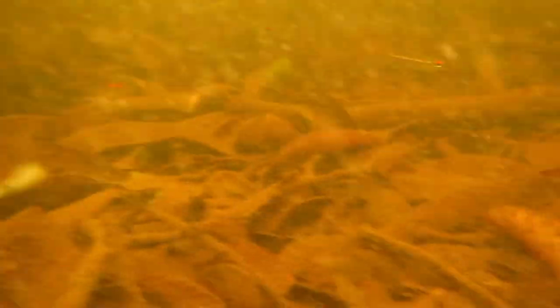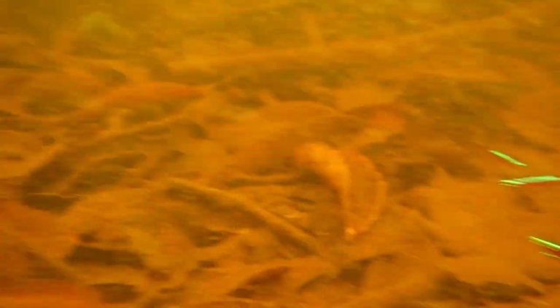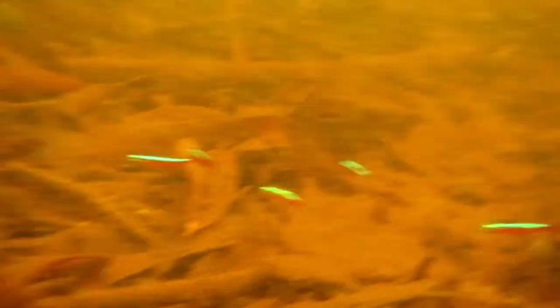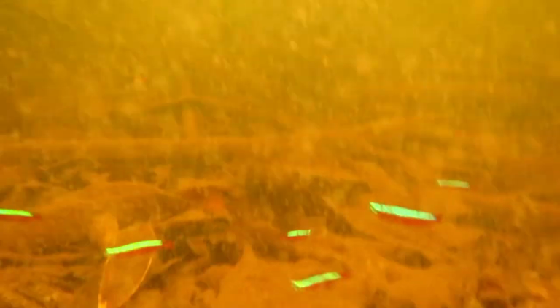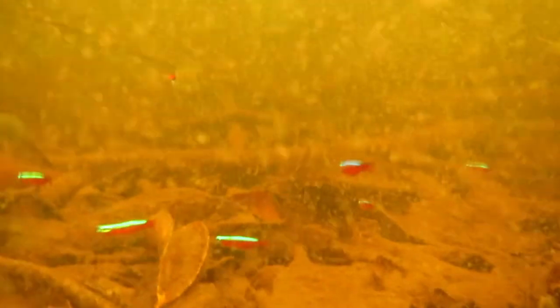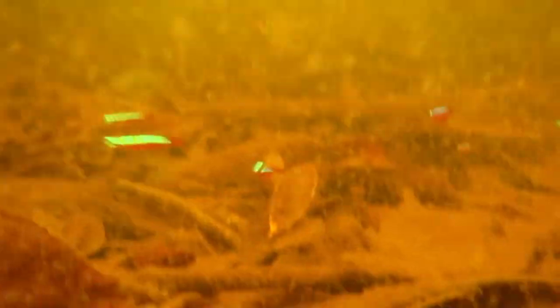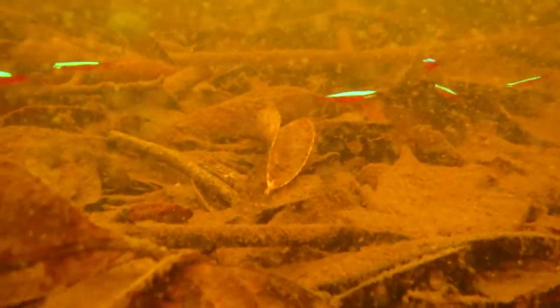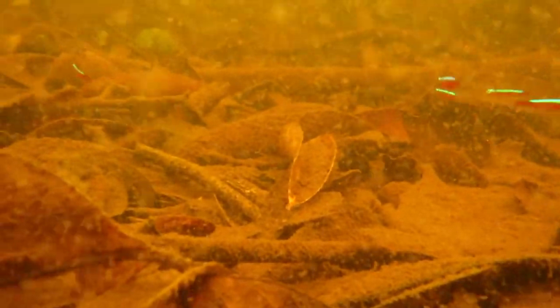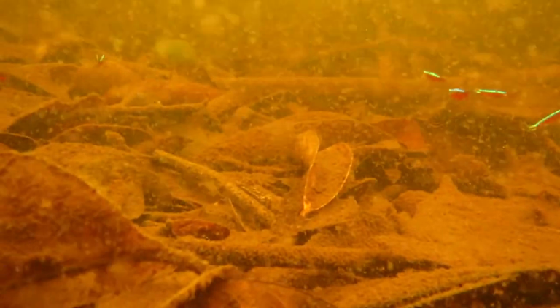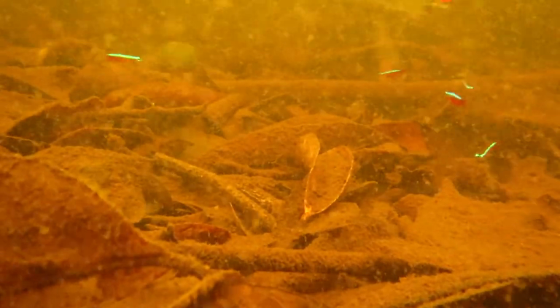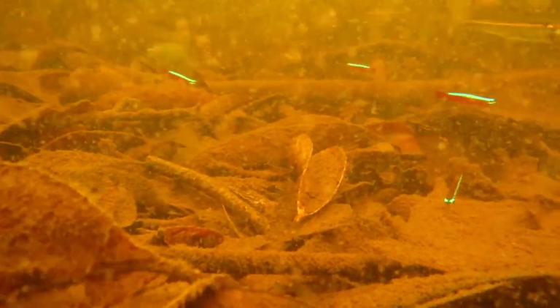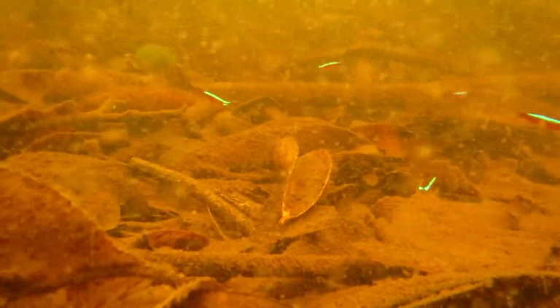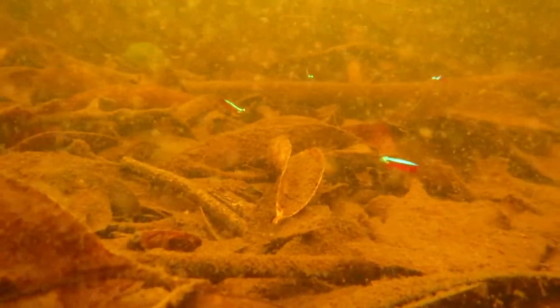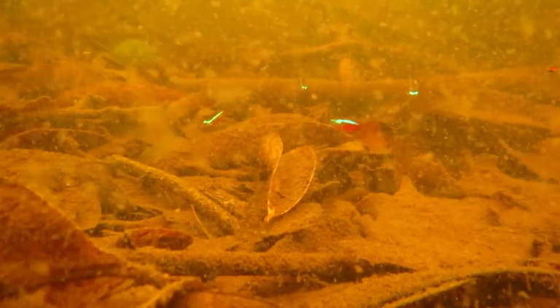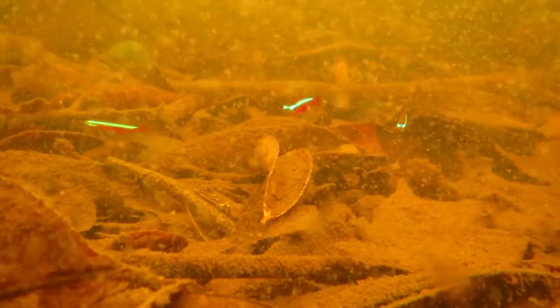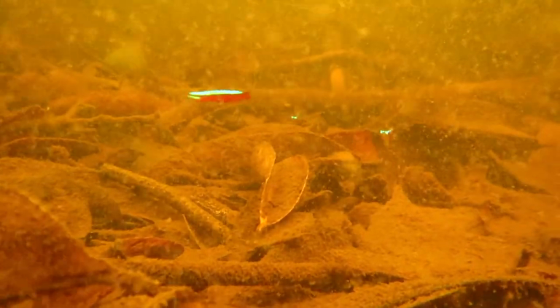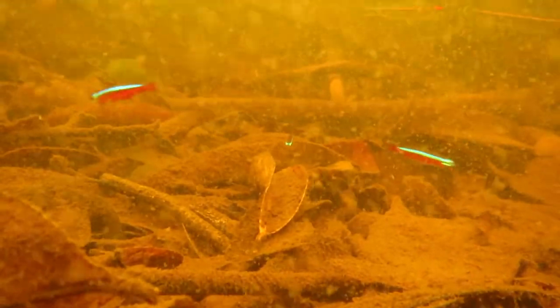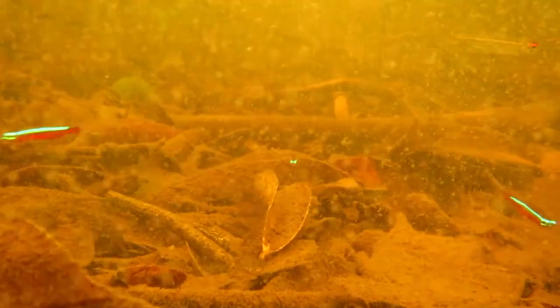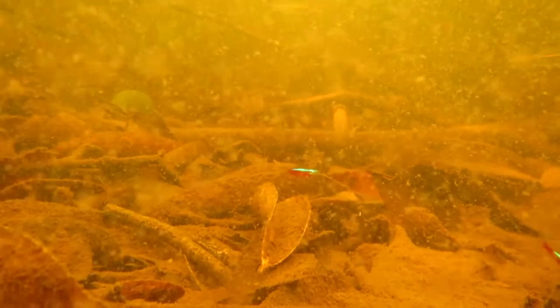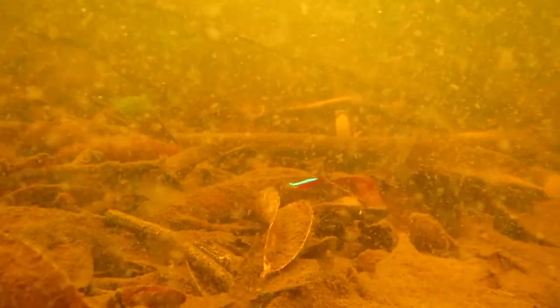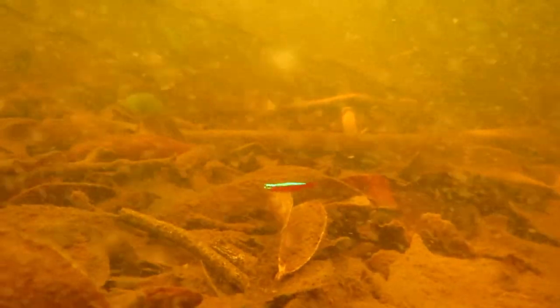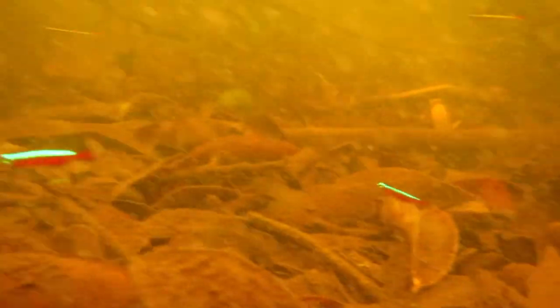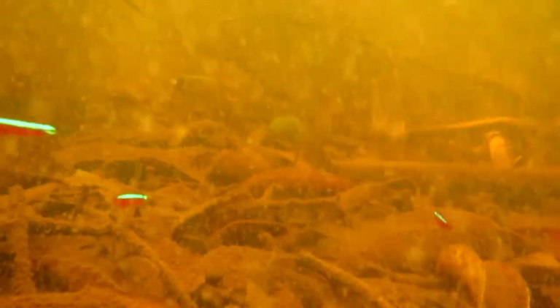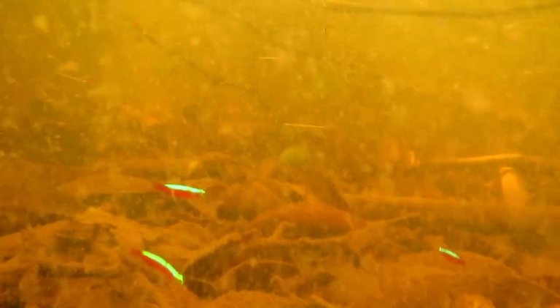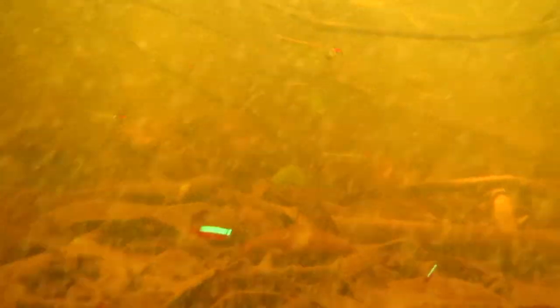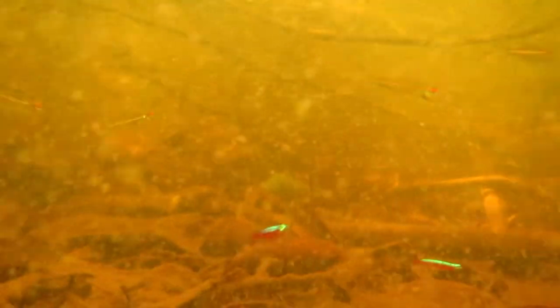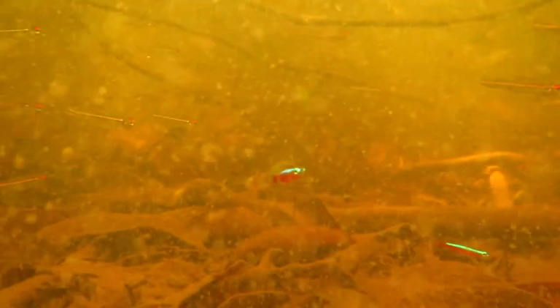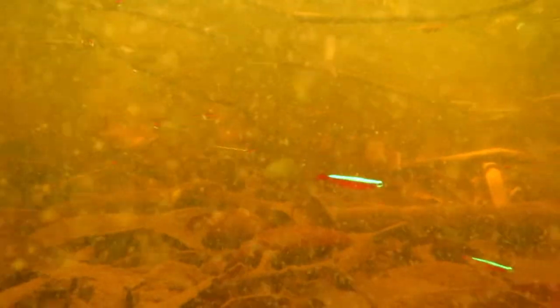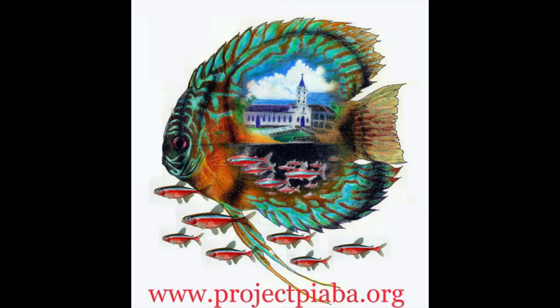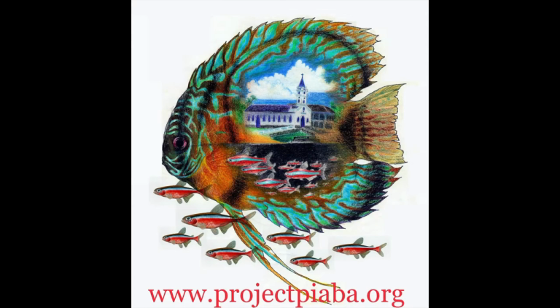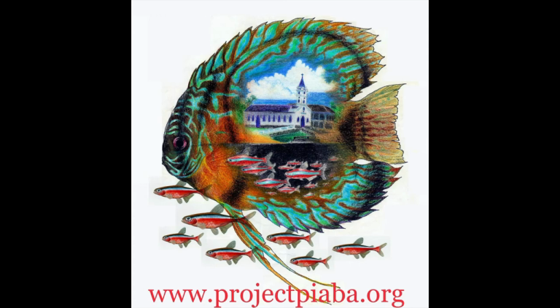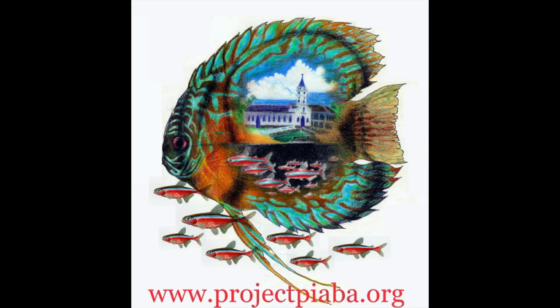And if you're inspired by this leaf litter habitat and how brilliant these fish look, keep in mind that wild caught aquarium fish from the Rio Negro actually support sustainable livelihoods for people in the area, and this promotes conservation.